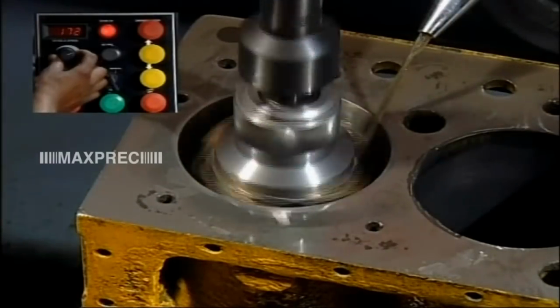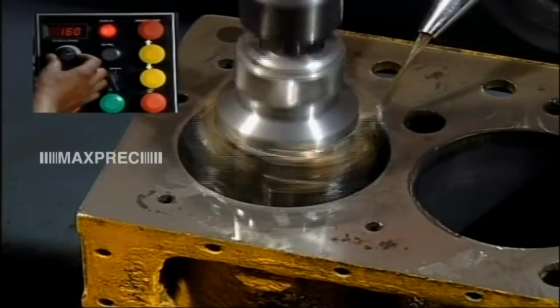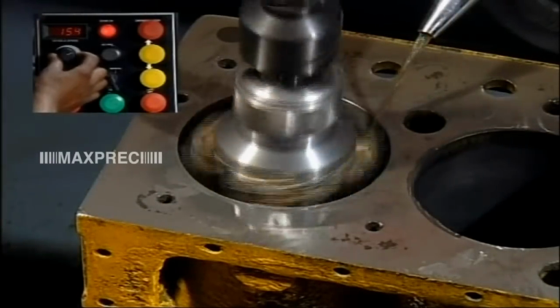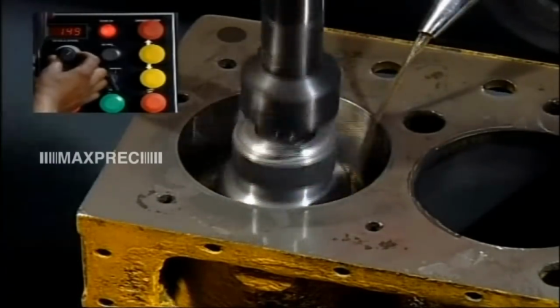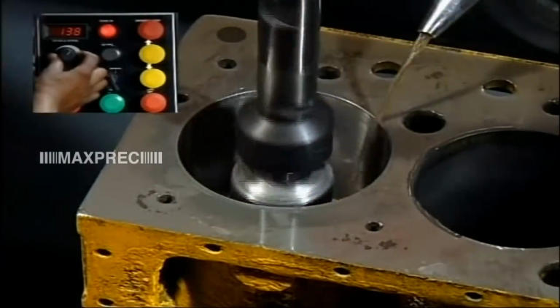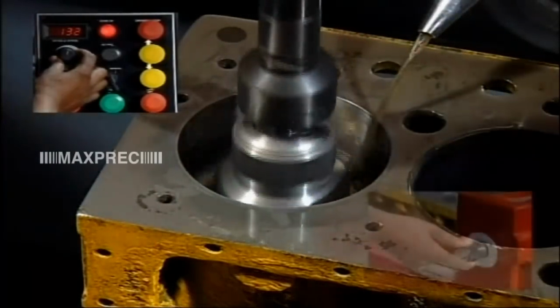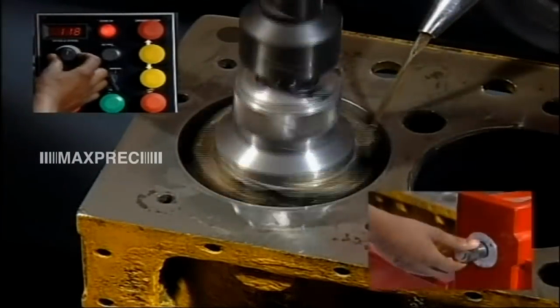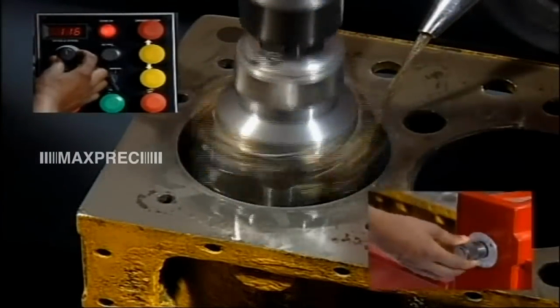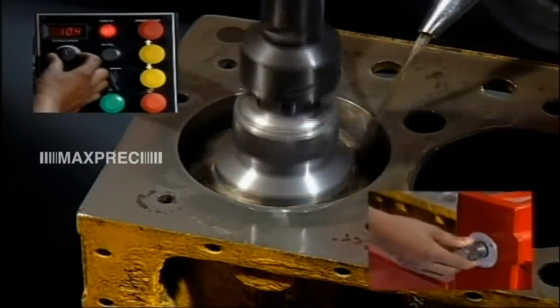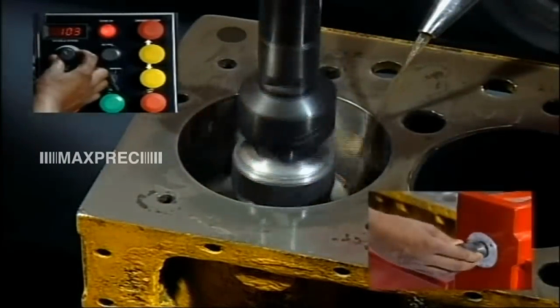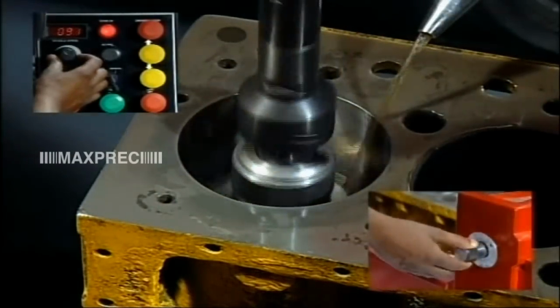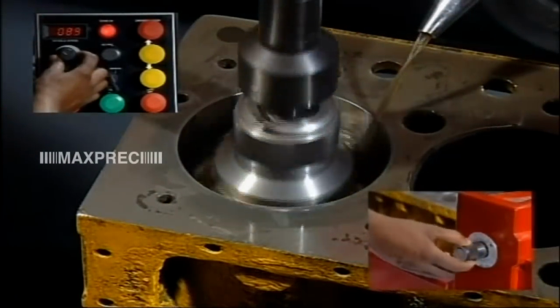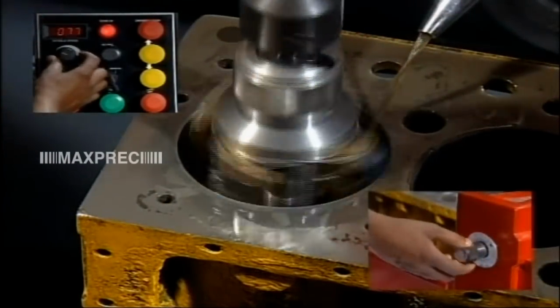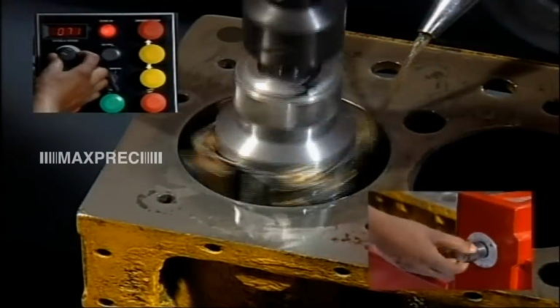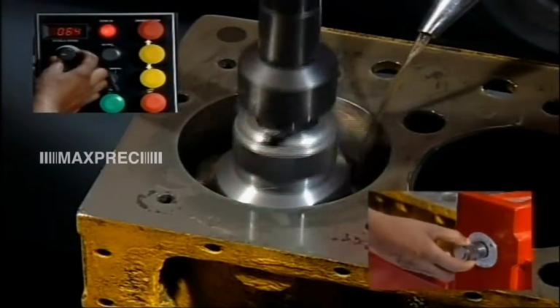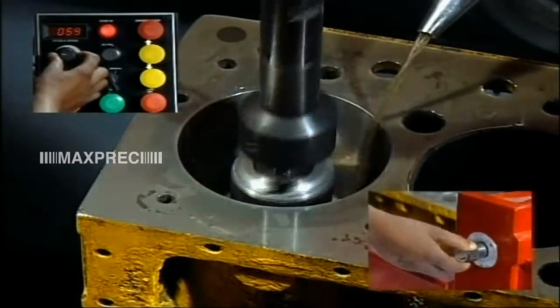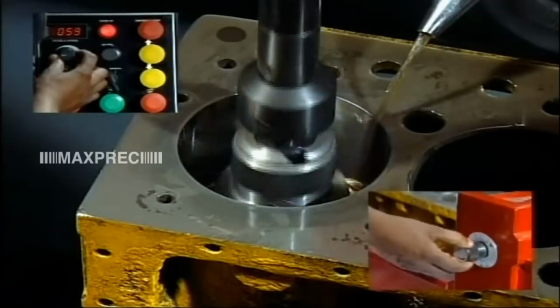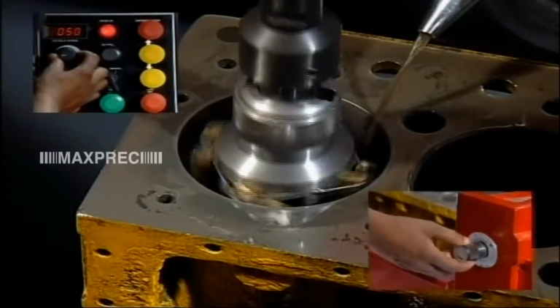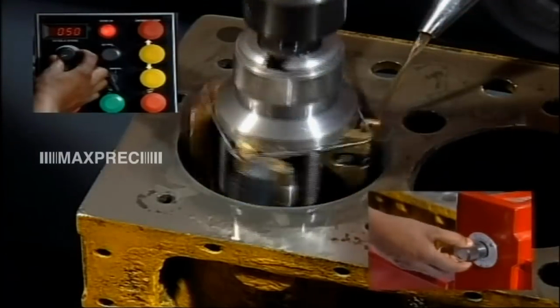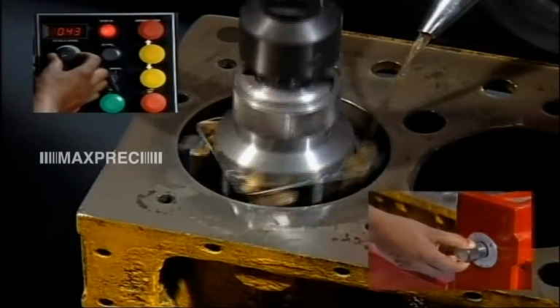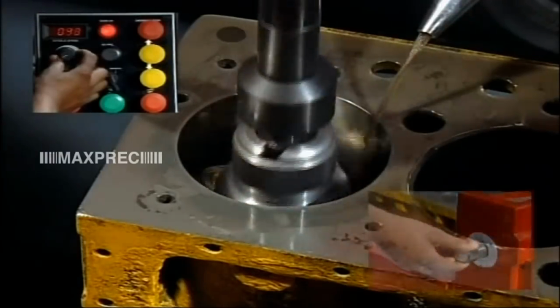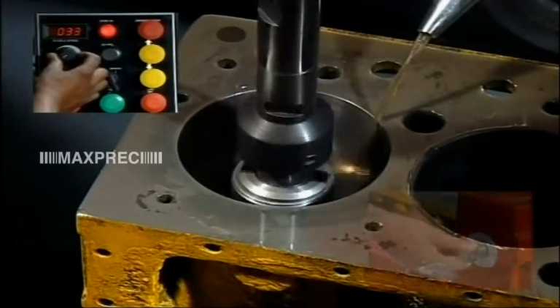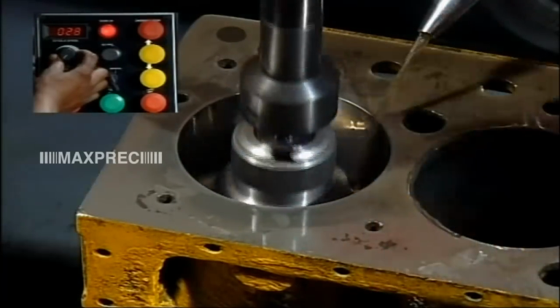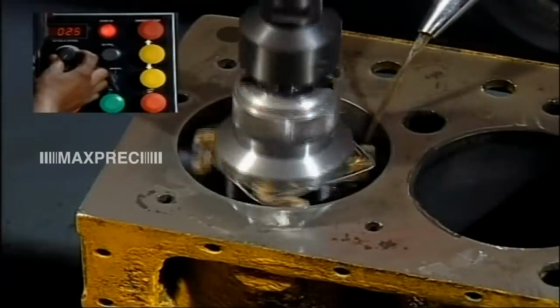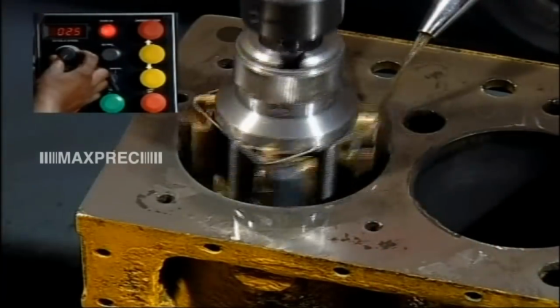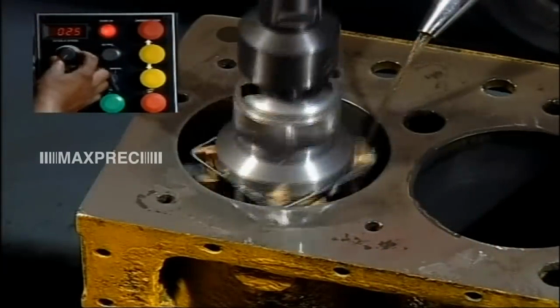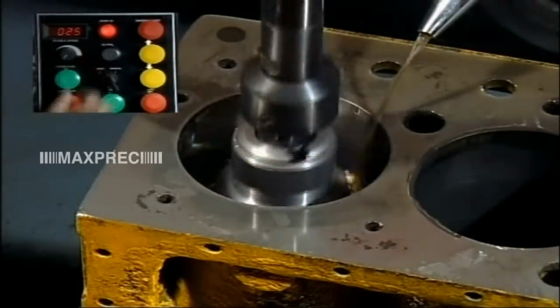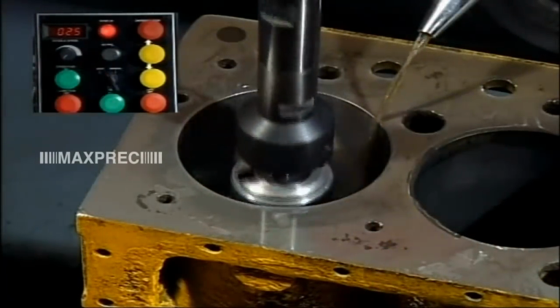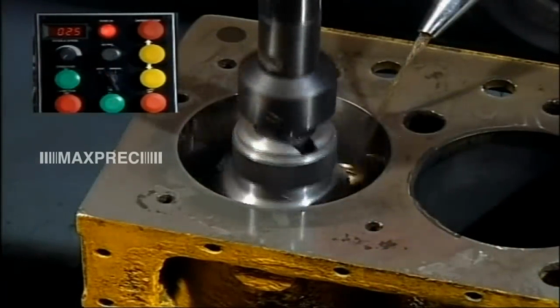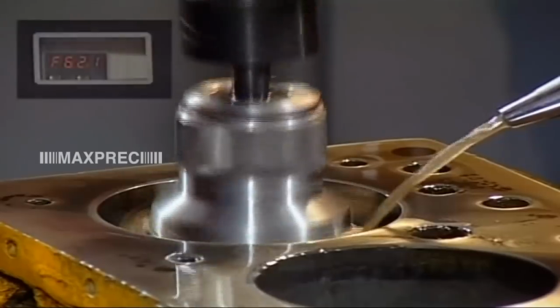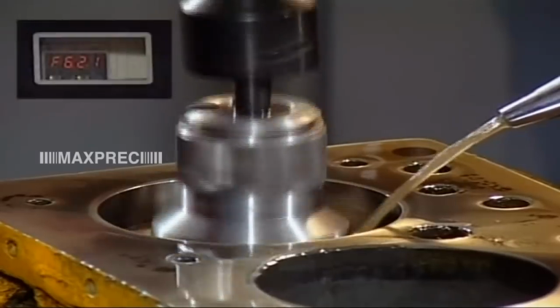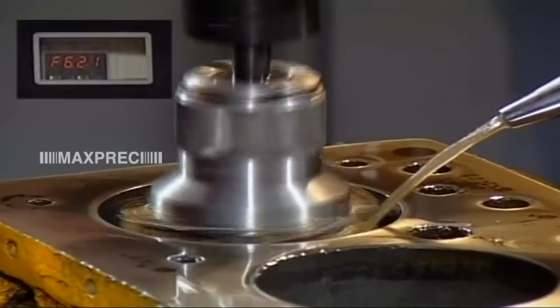The spindle can stop only at the upper set position when switched off, so there is no damage to the crosshatch finish of the honed bore.